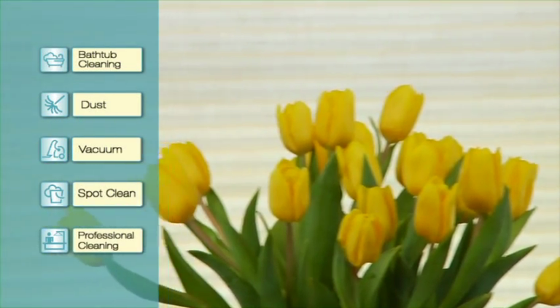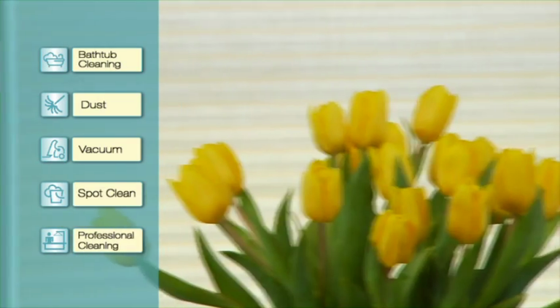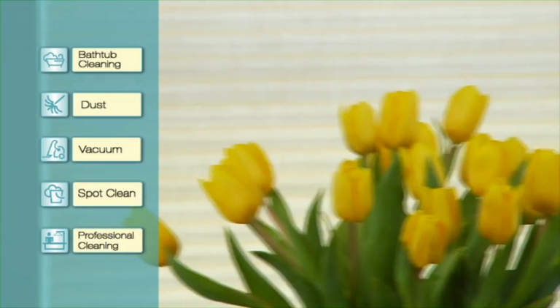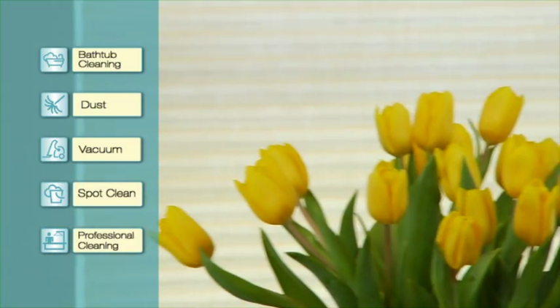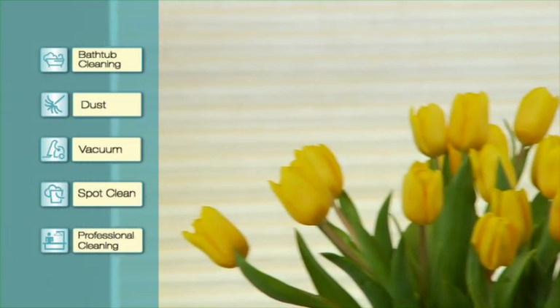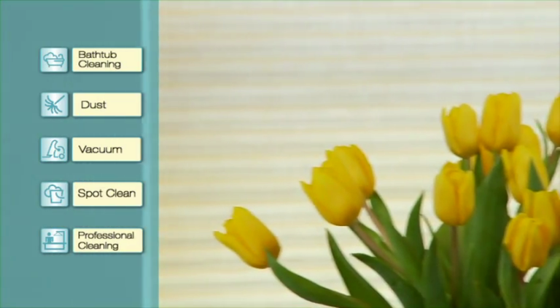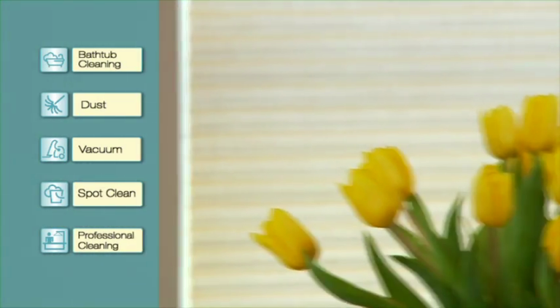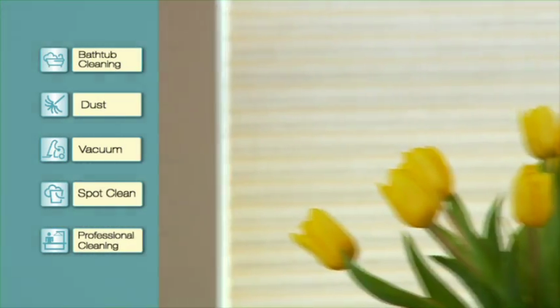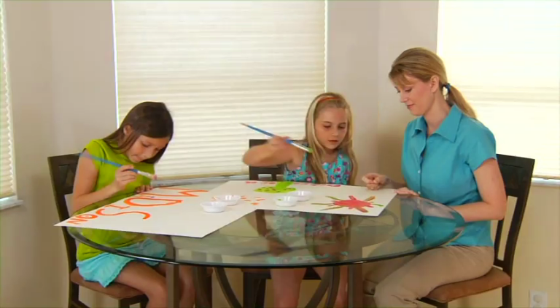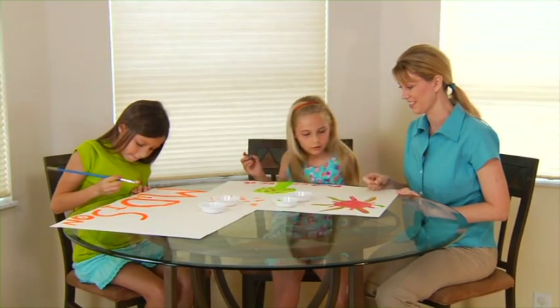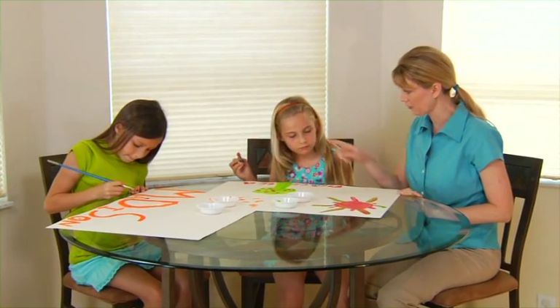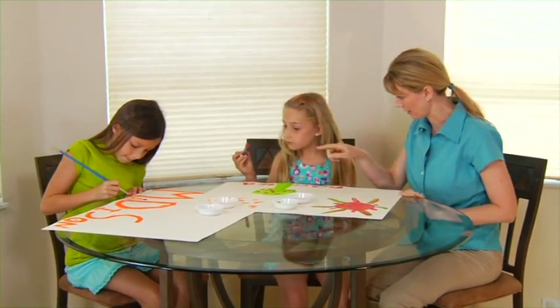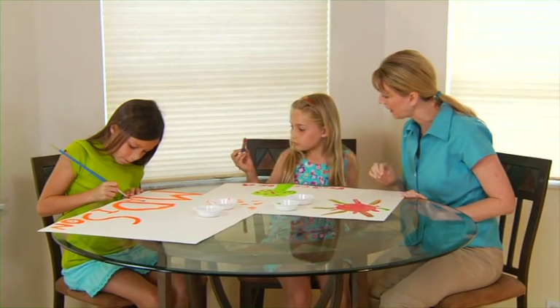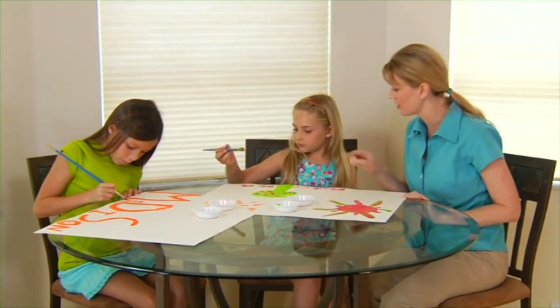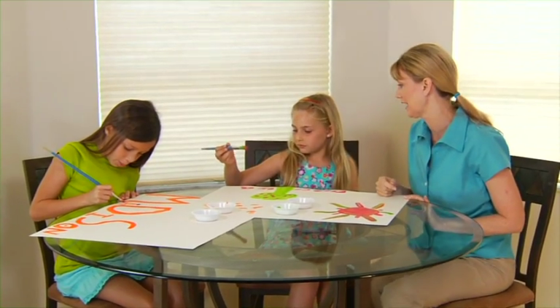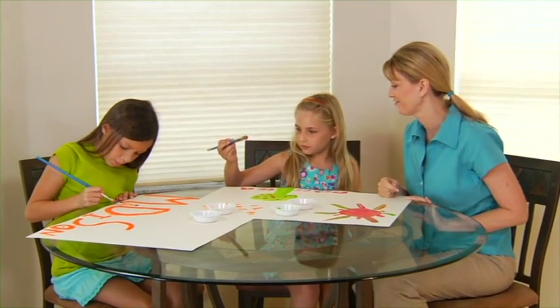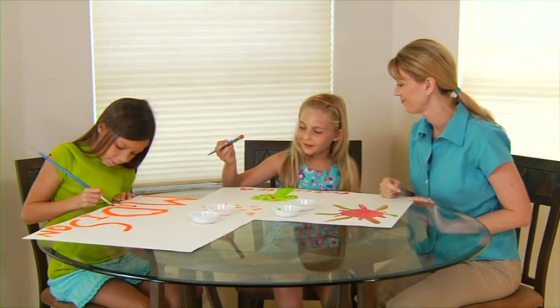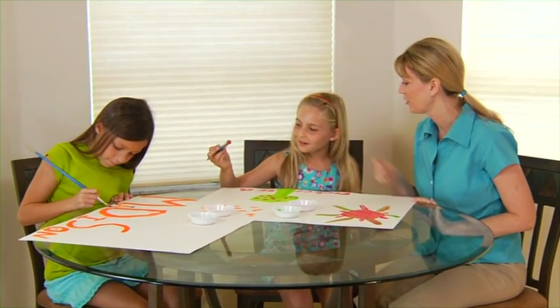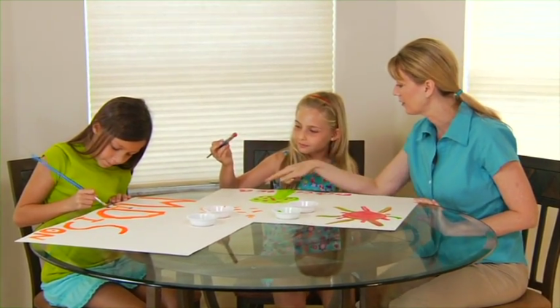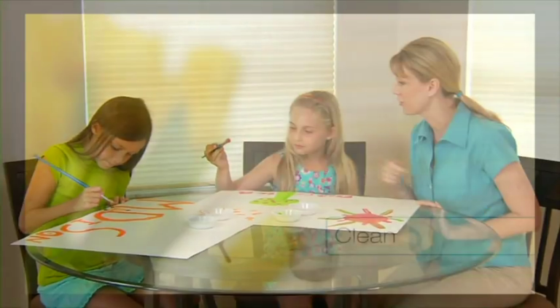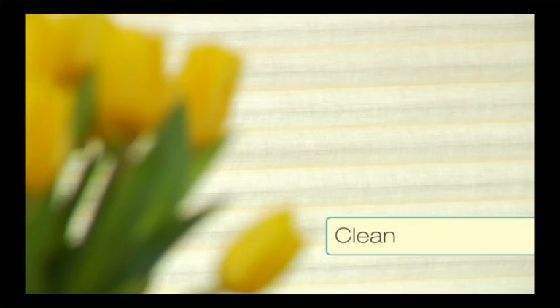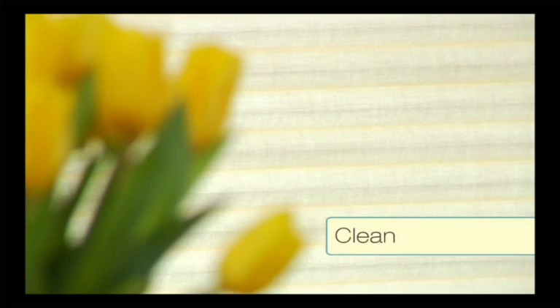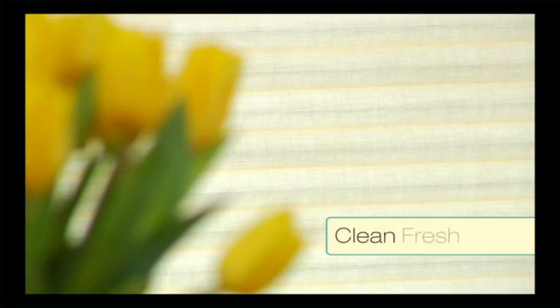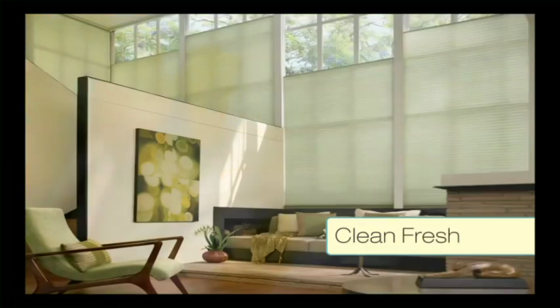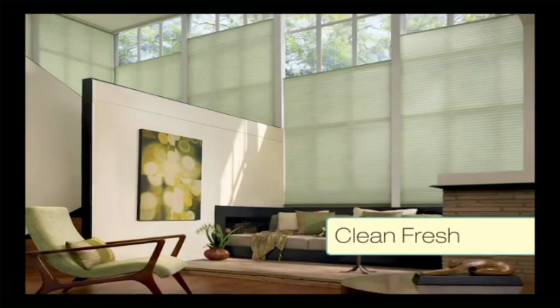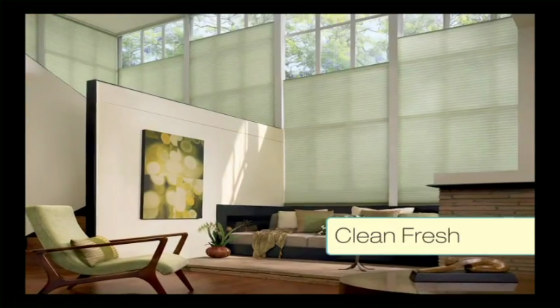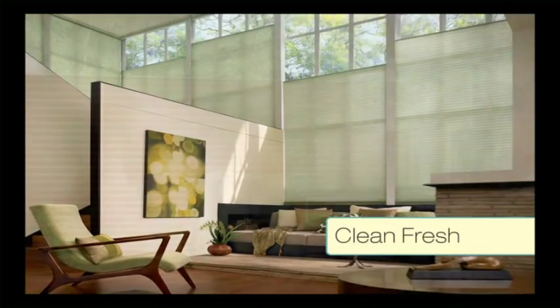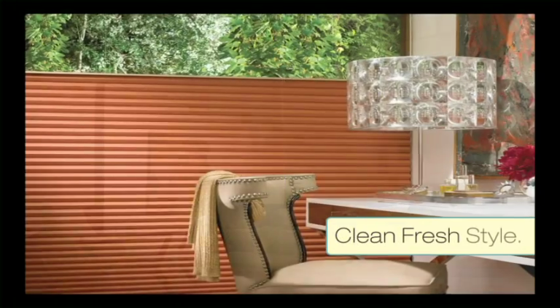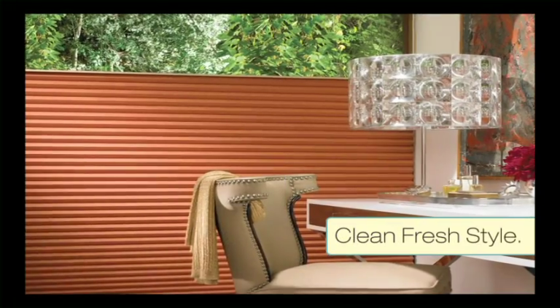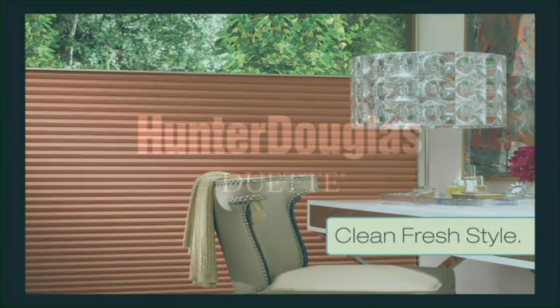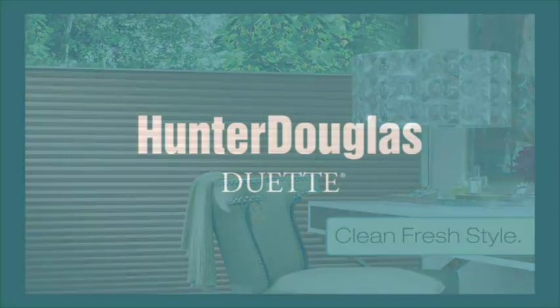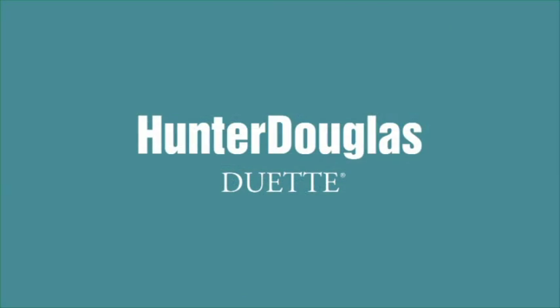The injection extraction cleaning is a professional service done in your home. As you can see, keeping your Duet Honeycomb shades looking like a work of art is easy. Clean, fresh style.